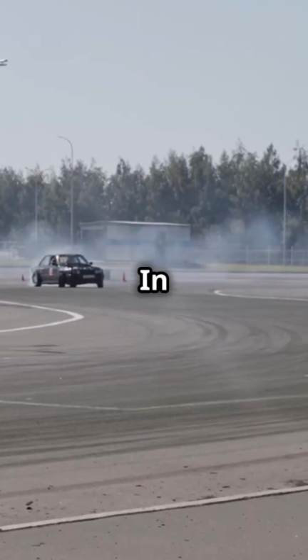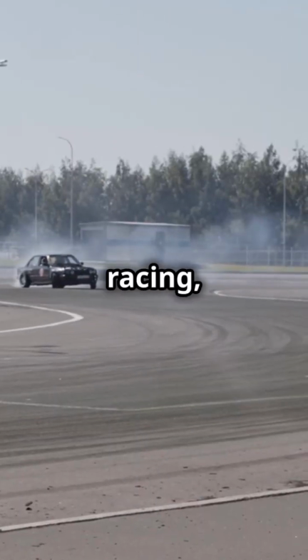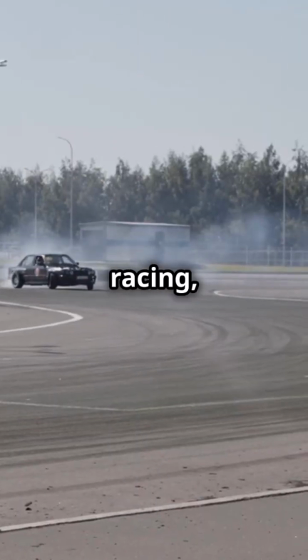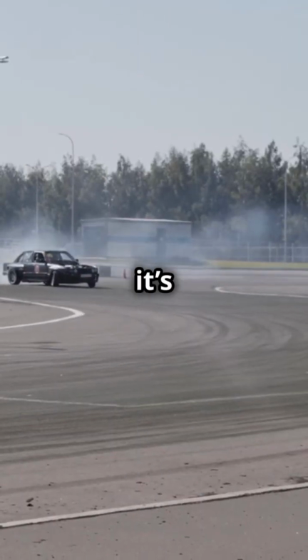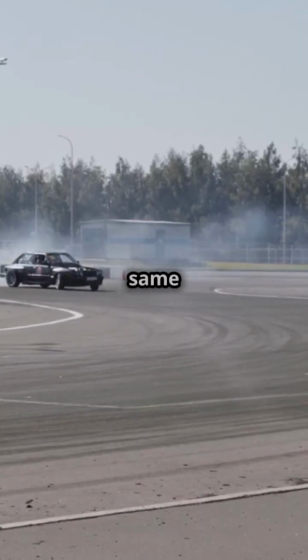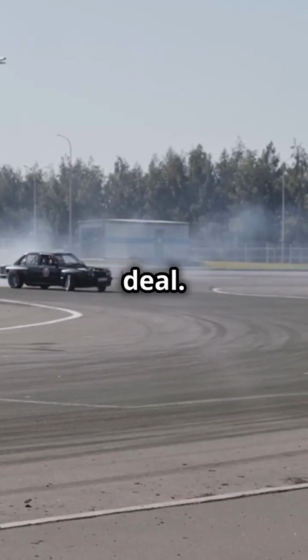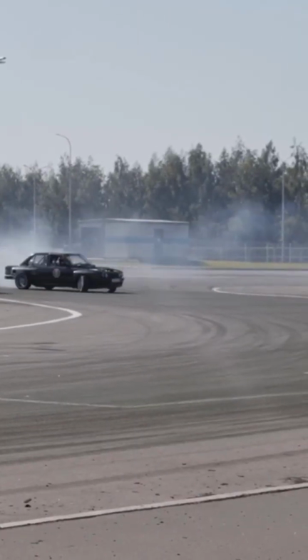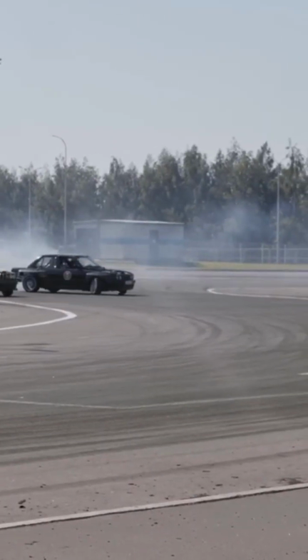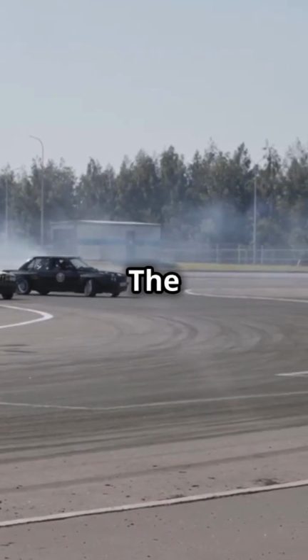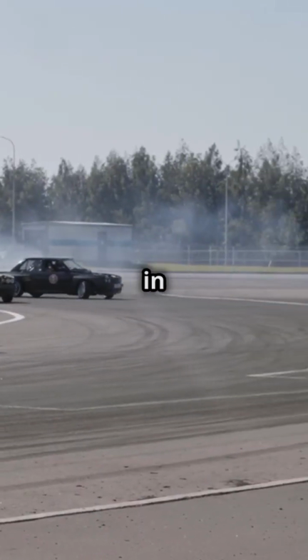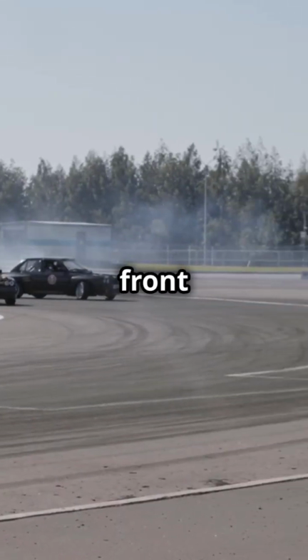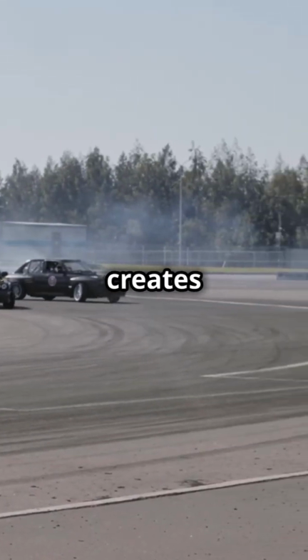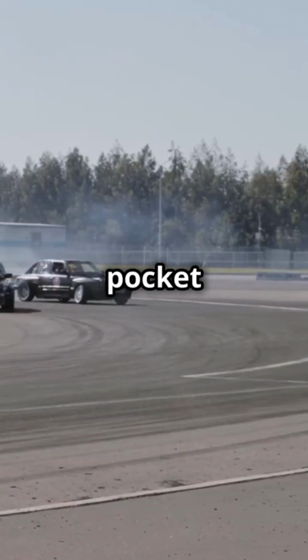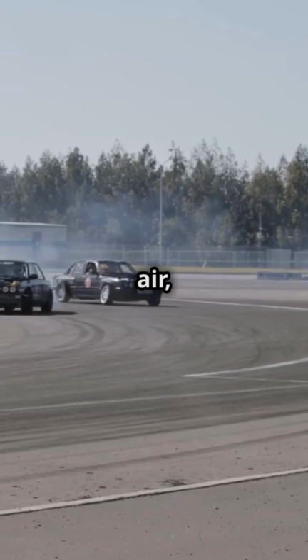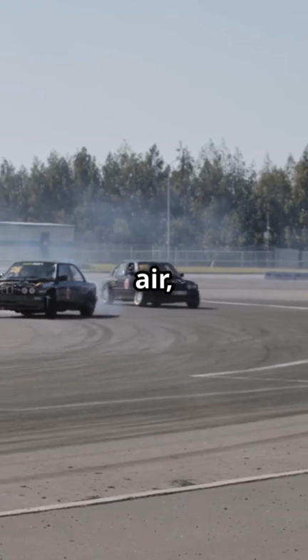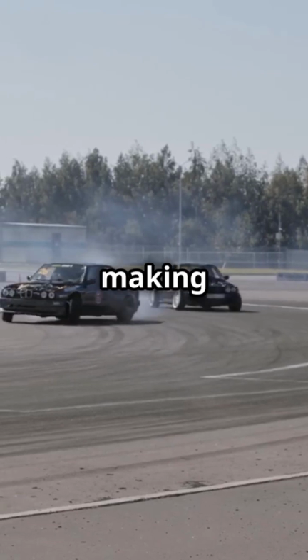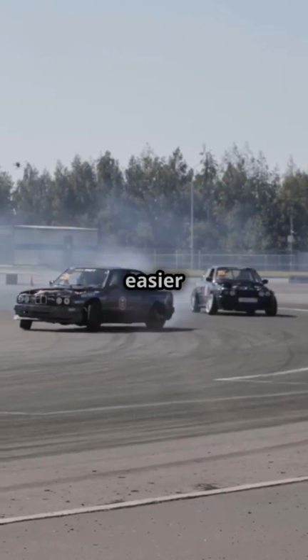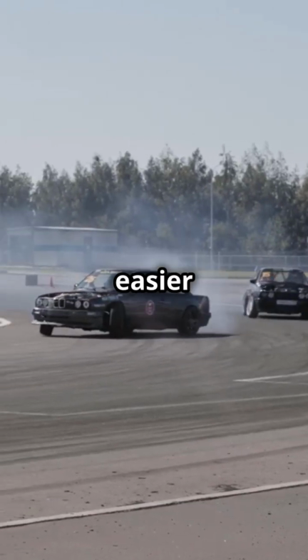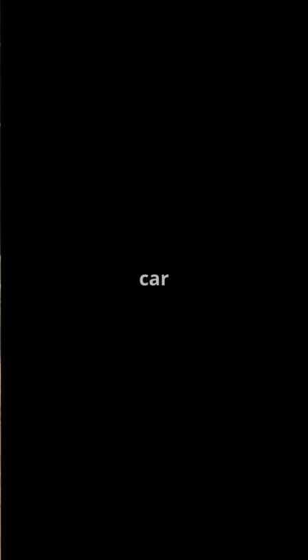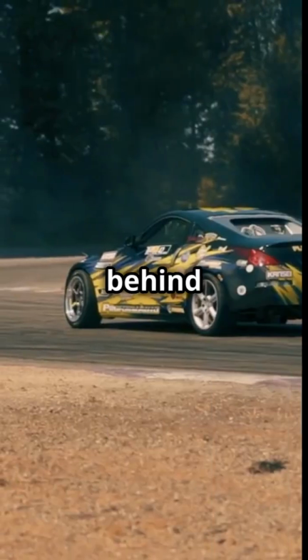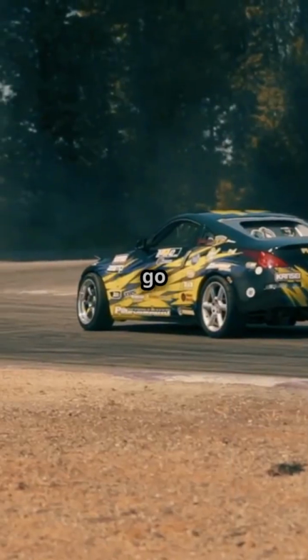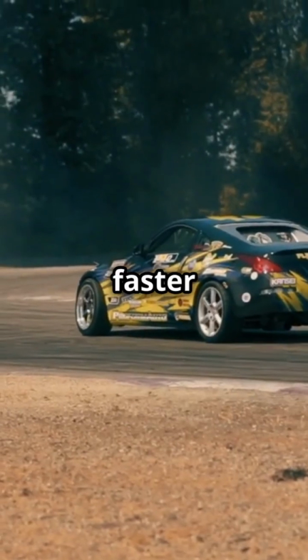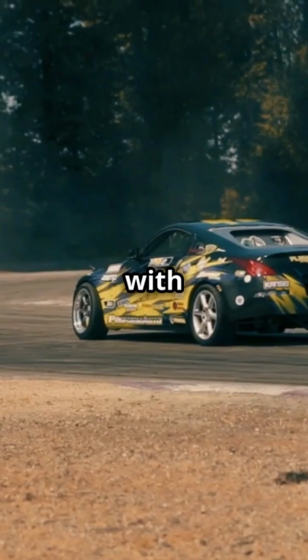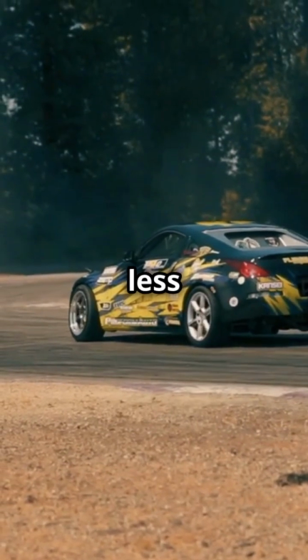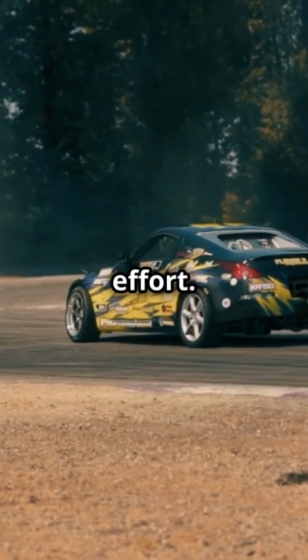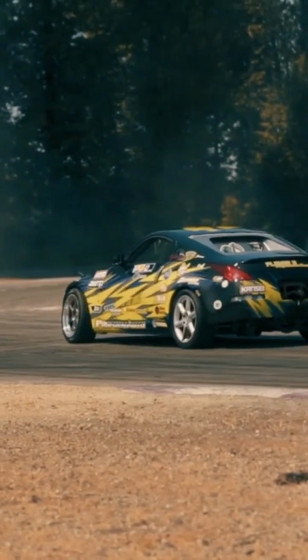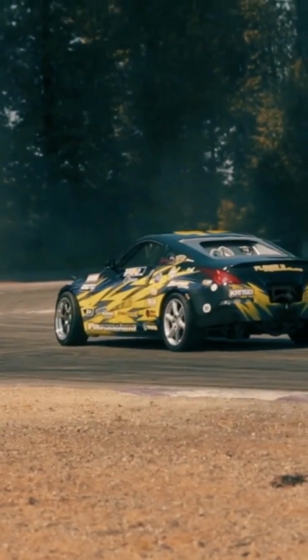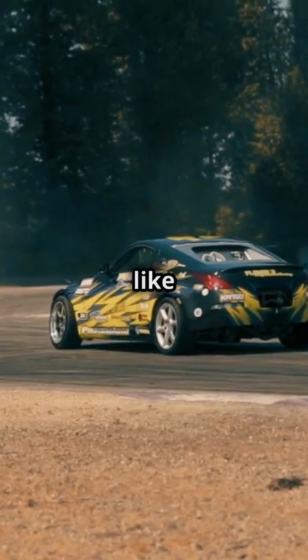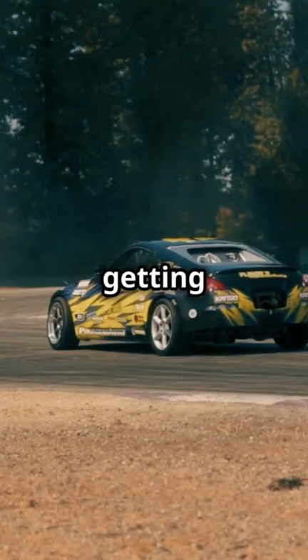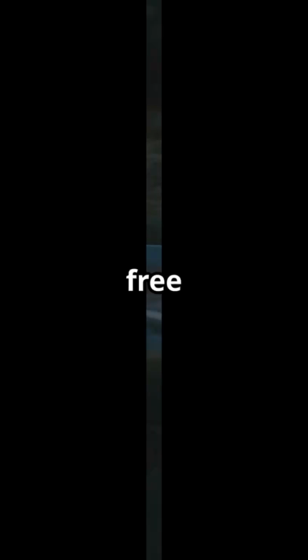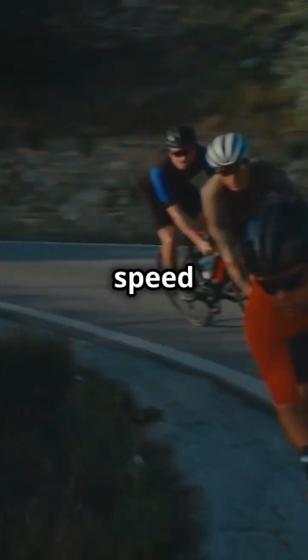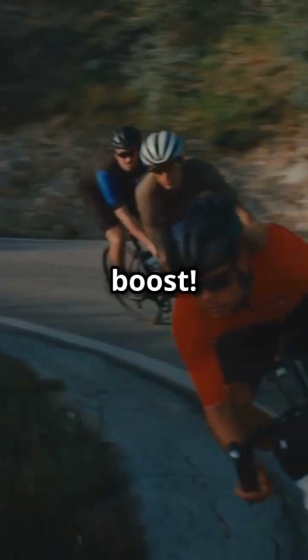In racing, it's the same deal. The car in front creates a pocket of air, making it easier for the car behind to go faster with less effort. It's like getting a free speed boost.